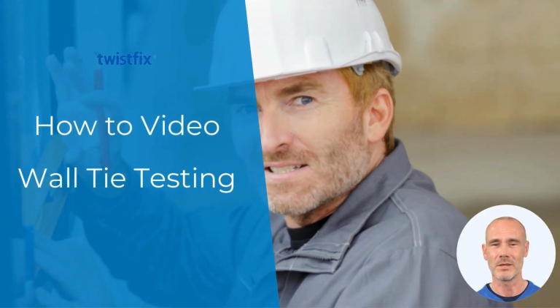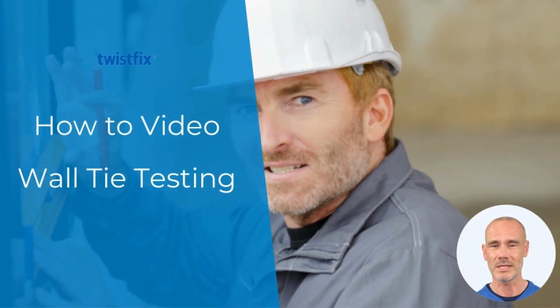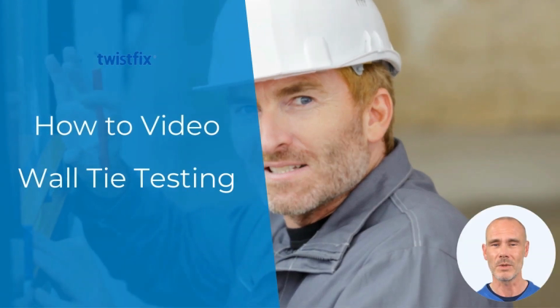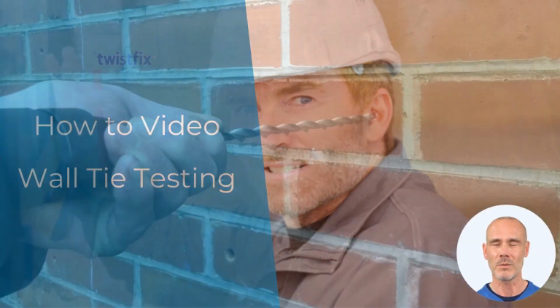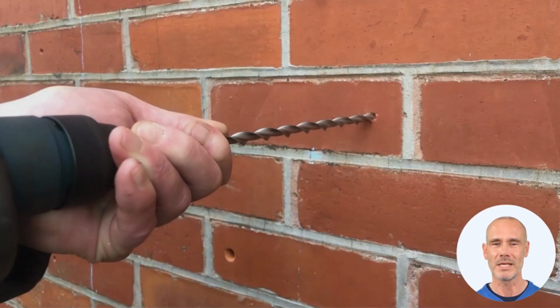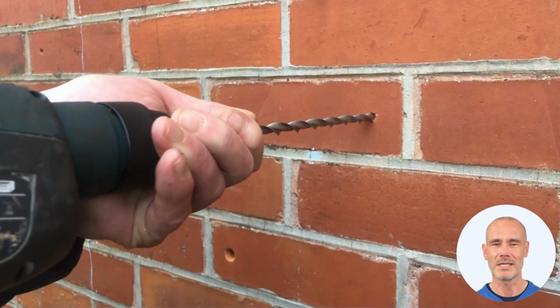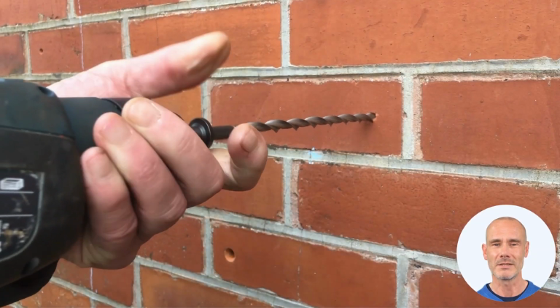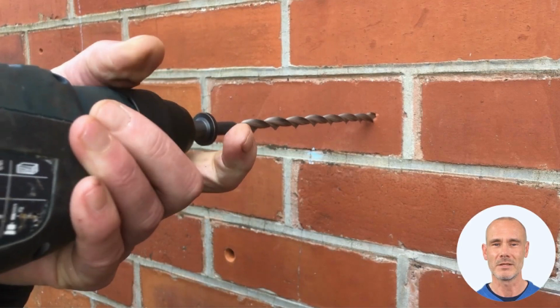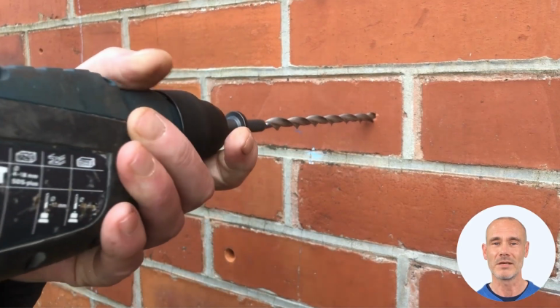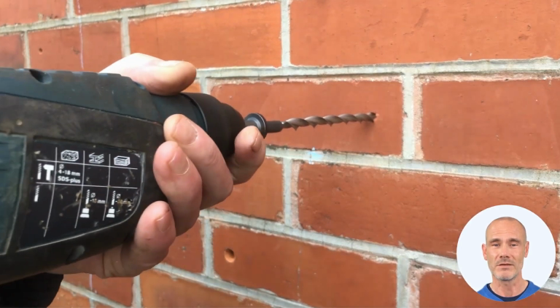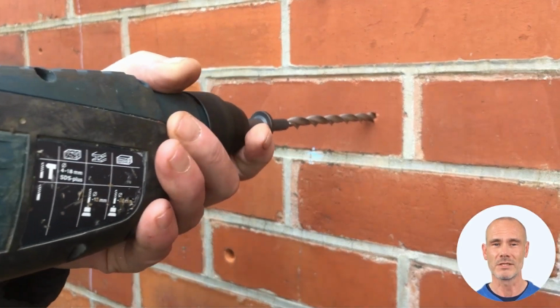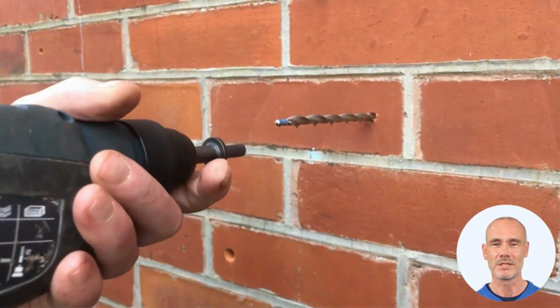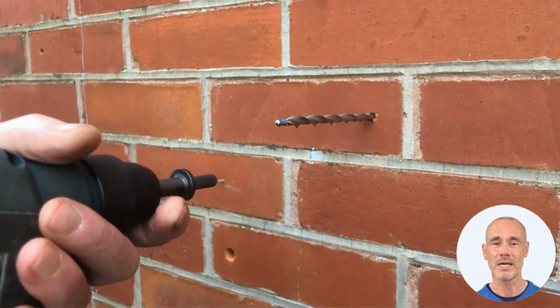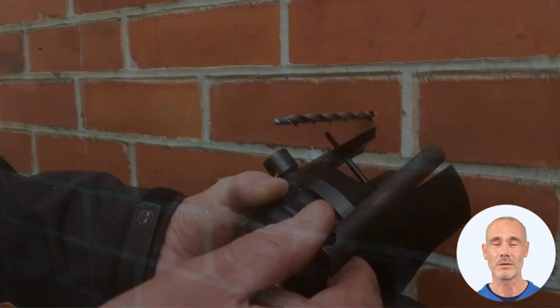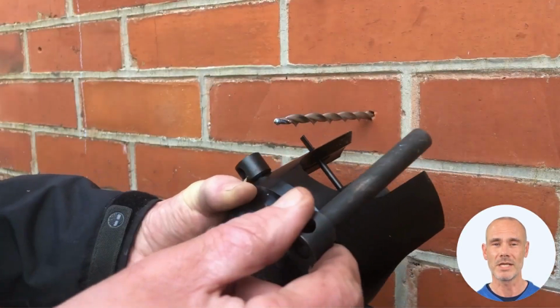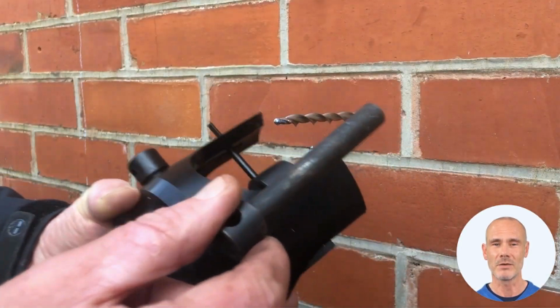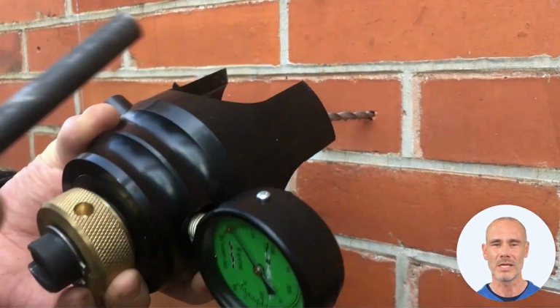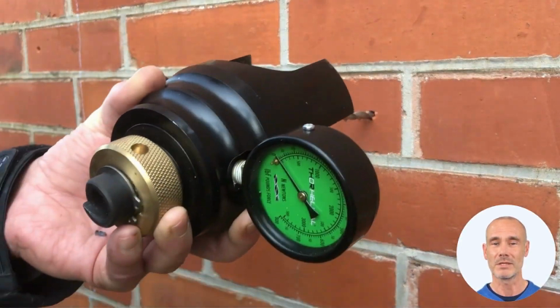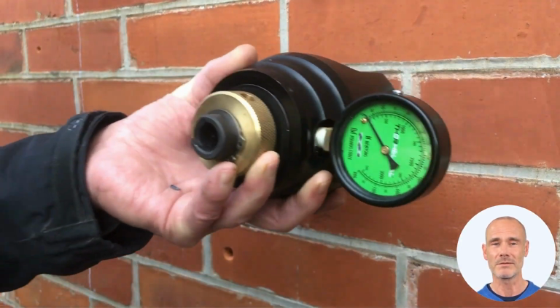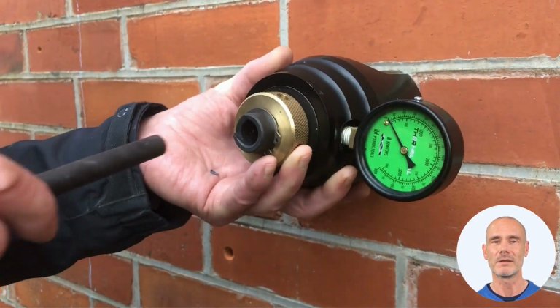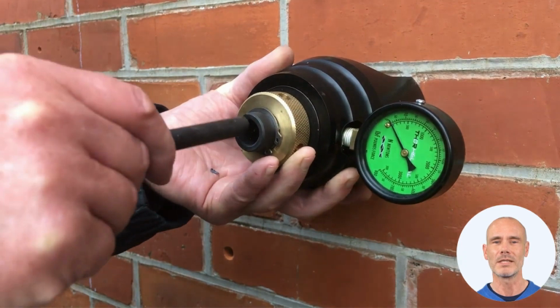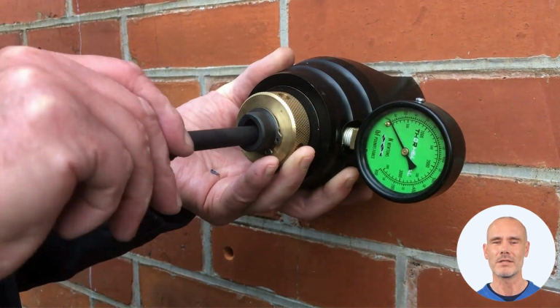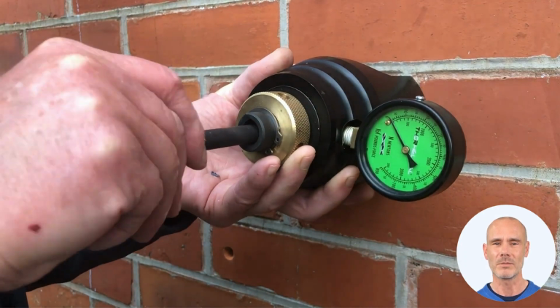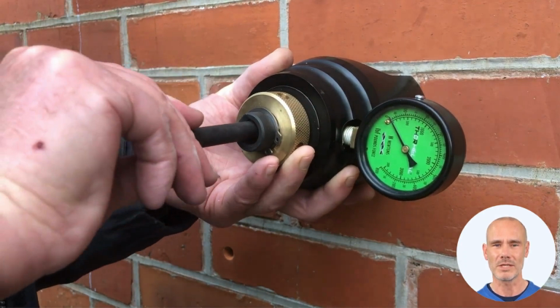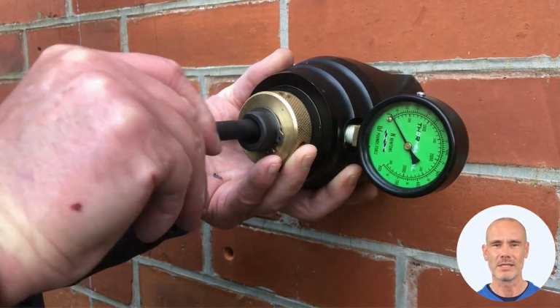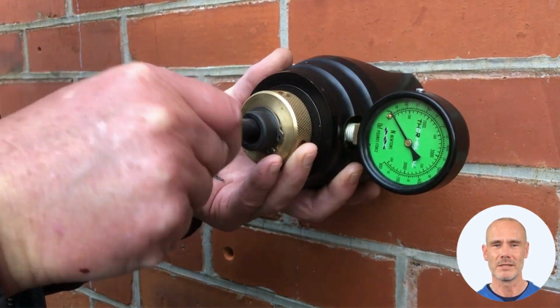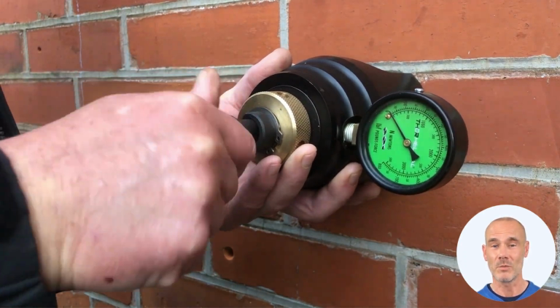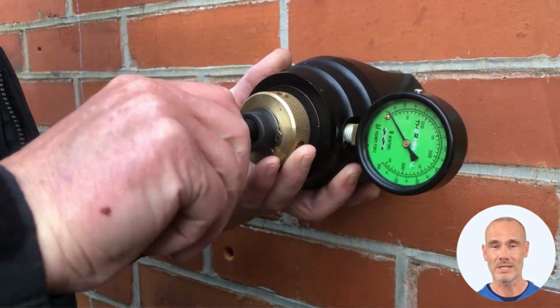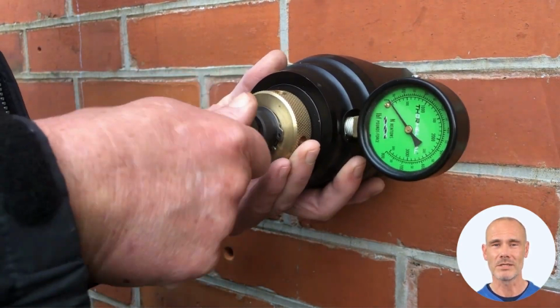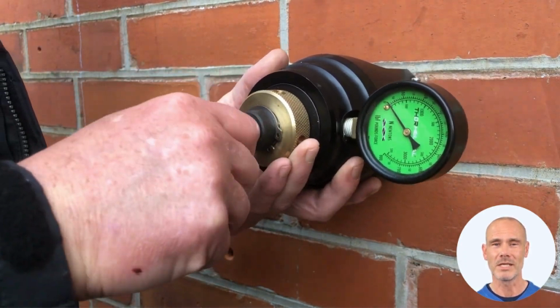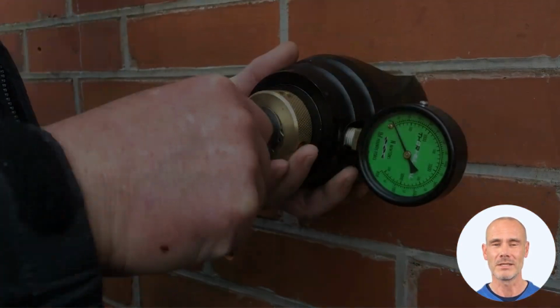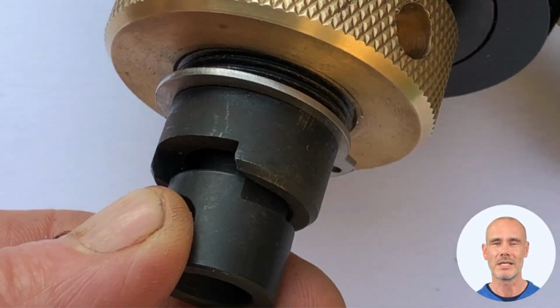Let's see how replacement wall ties are tested. Drive the tie through just the first leaf pilot hole to check the outer wall anchorage. Place the tester over the protruding helix and wind the key onto the tie, locking it into the keyway at the head of the tester.